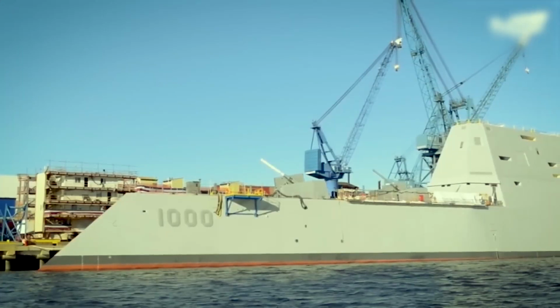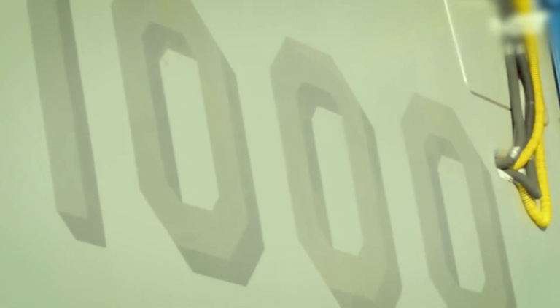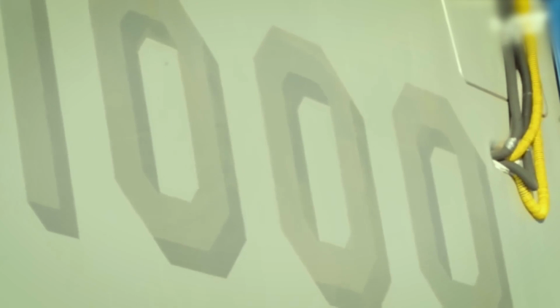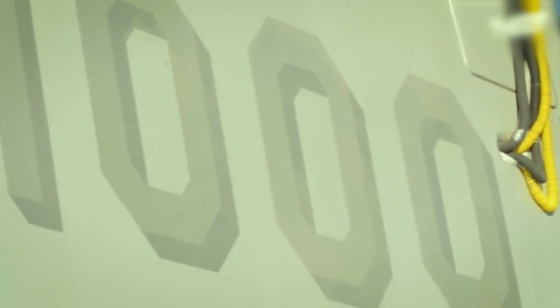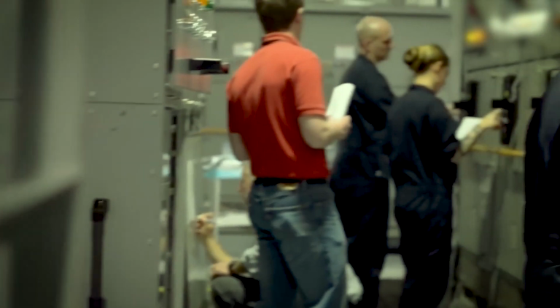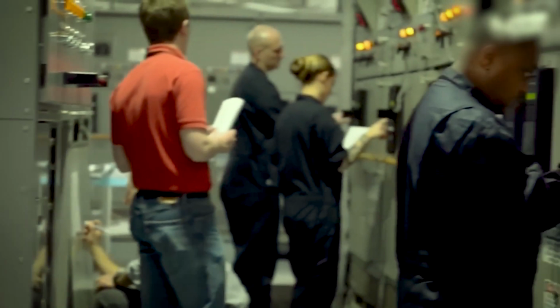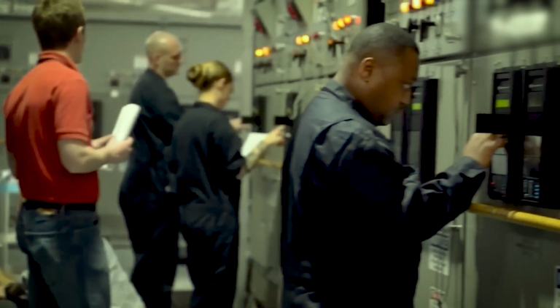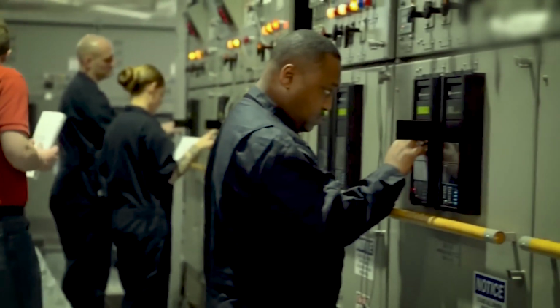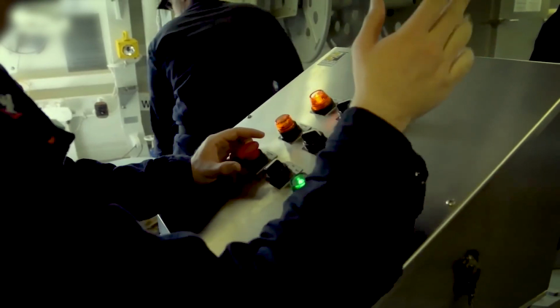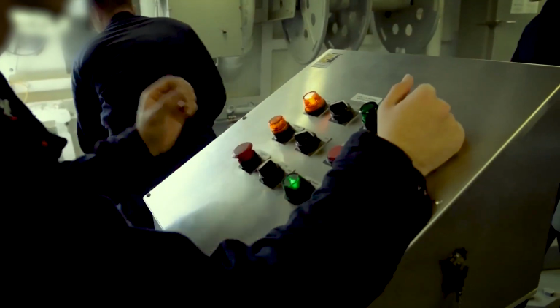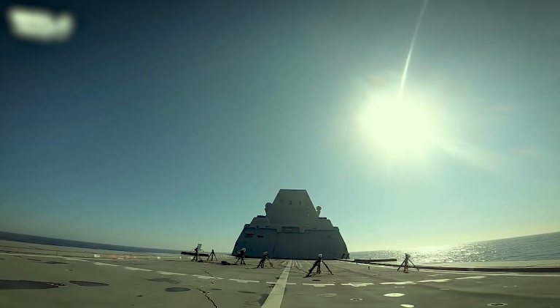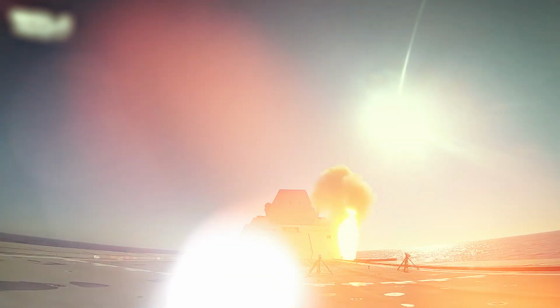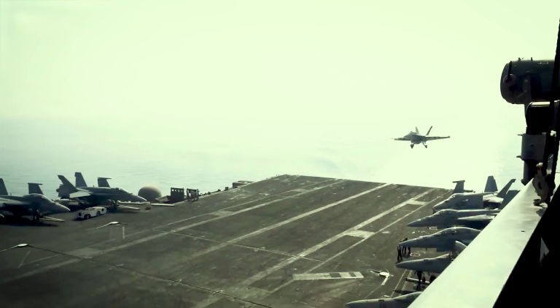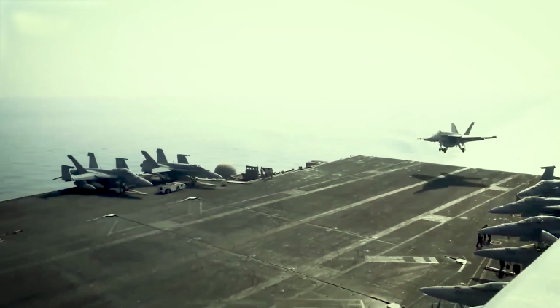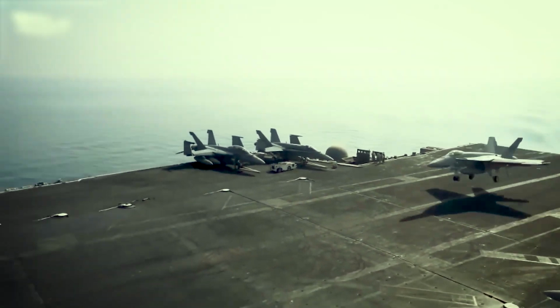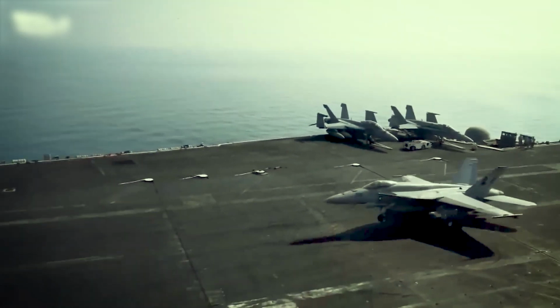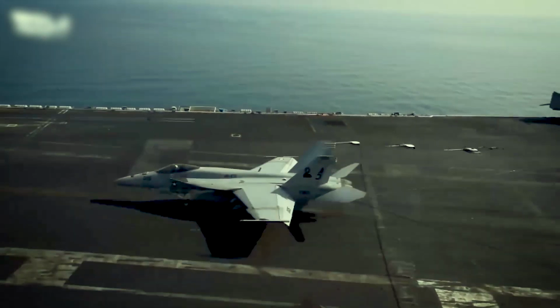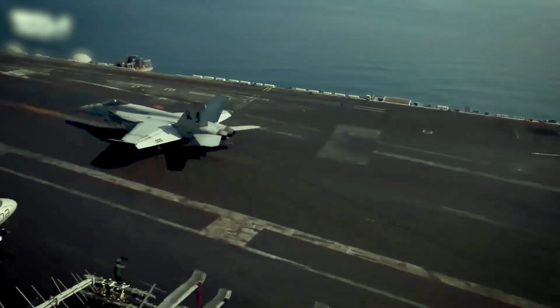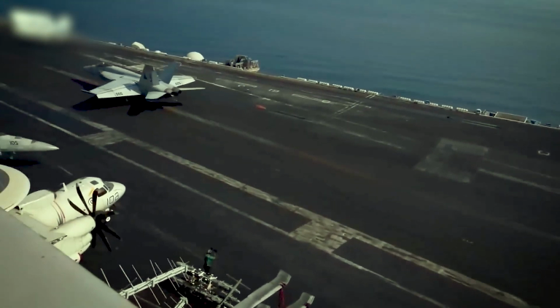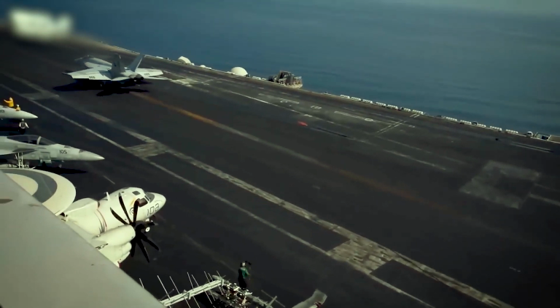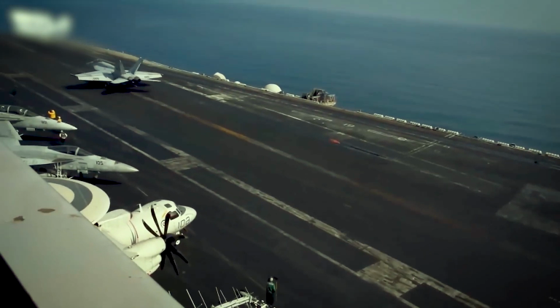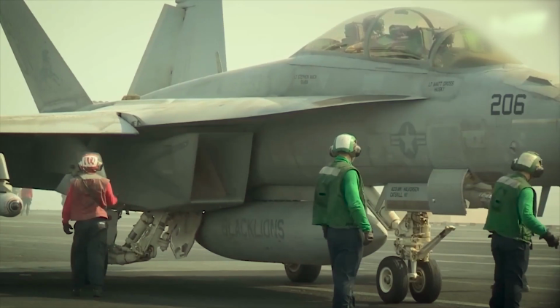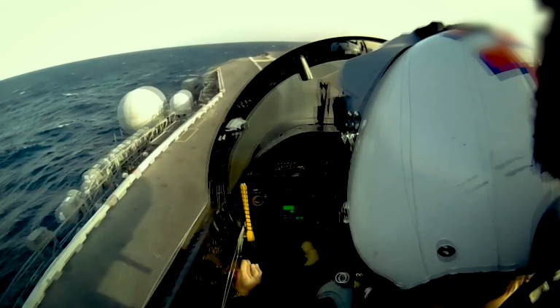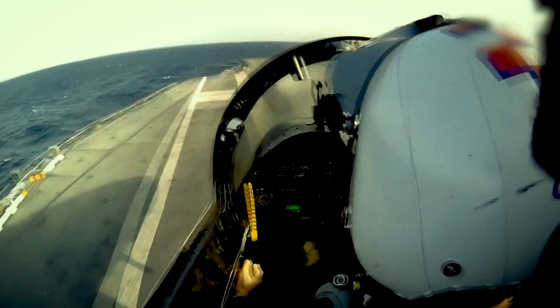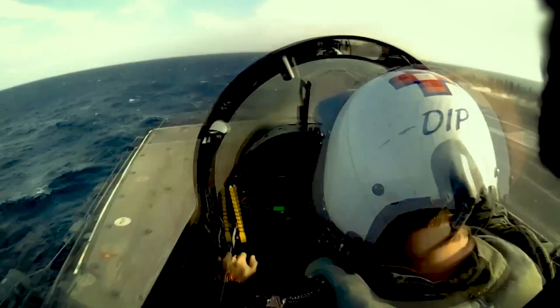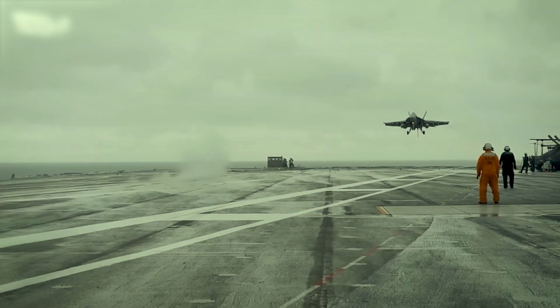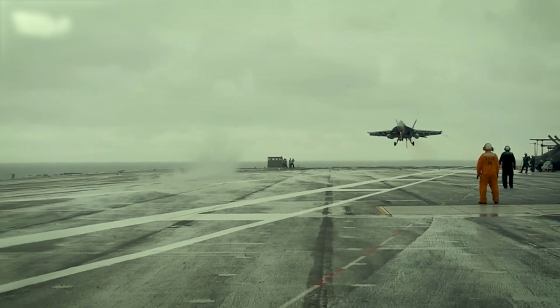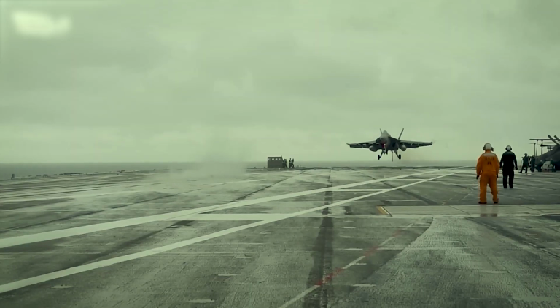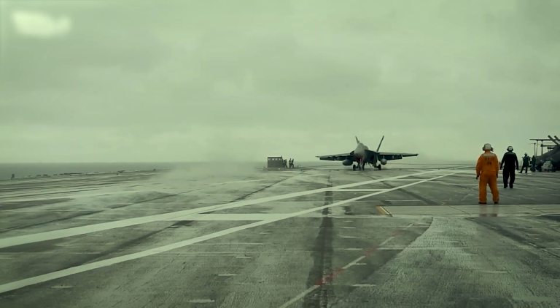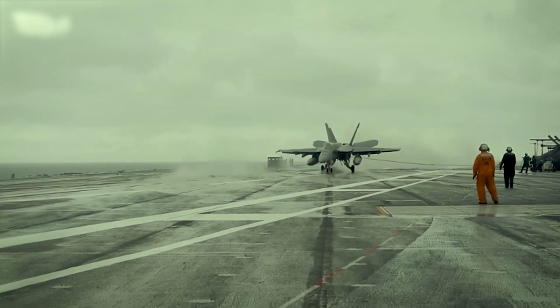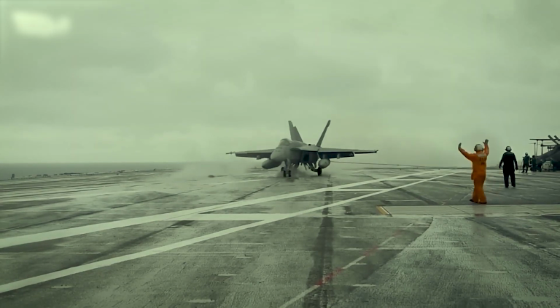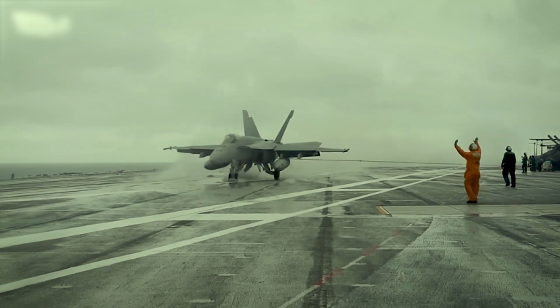An aircraft carrier is an awe-inspiring marvel of engineering and a symbol of naval power. These massive vessels are not only designed to carry and launch various aircraft, but also to maintain stability while navigating through unpredictable and often turbulent seas.